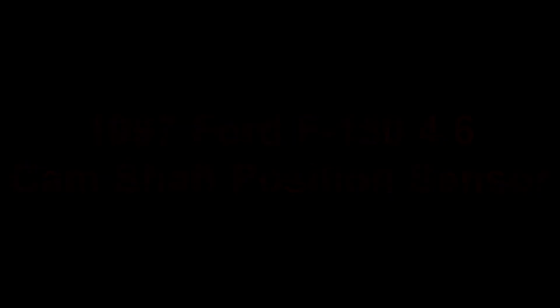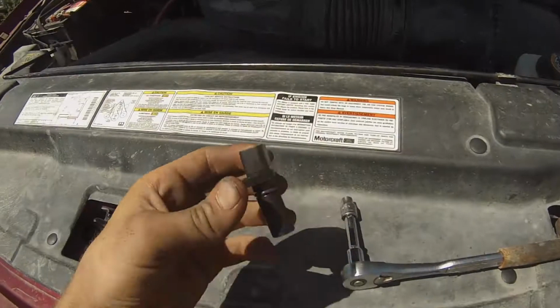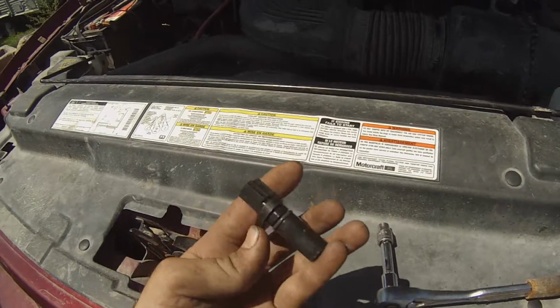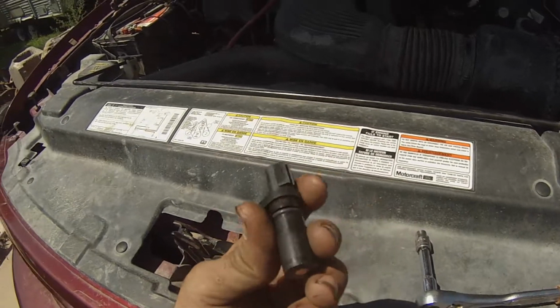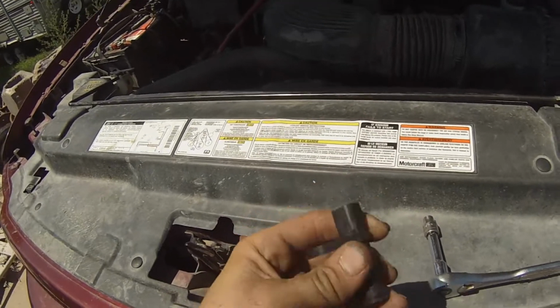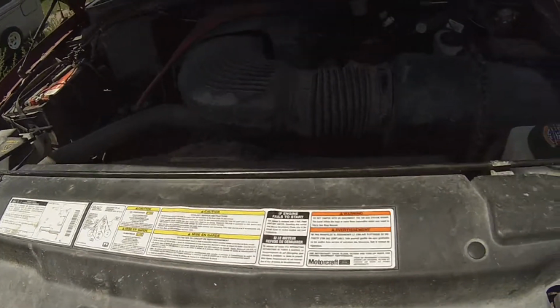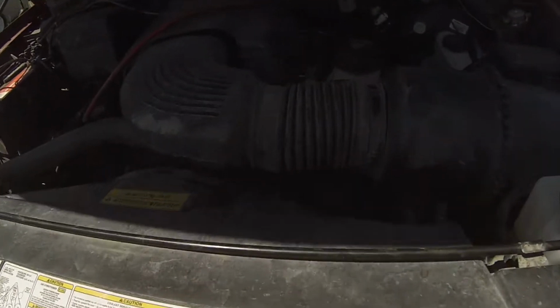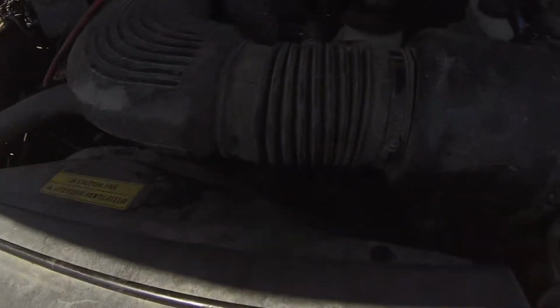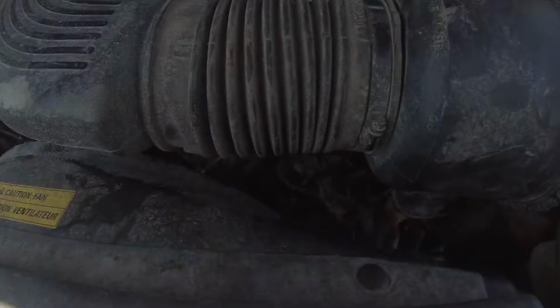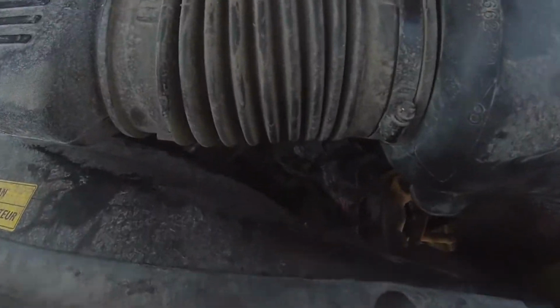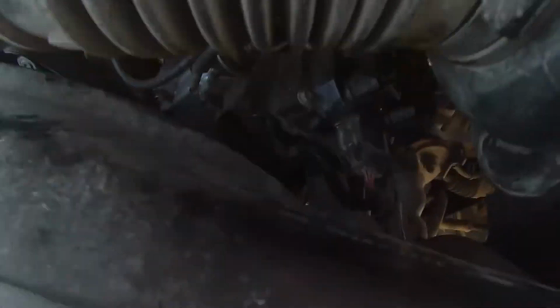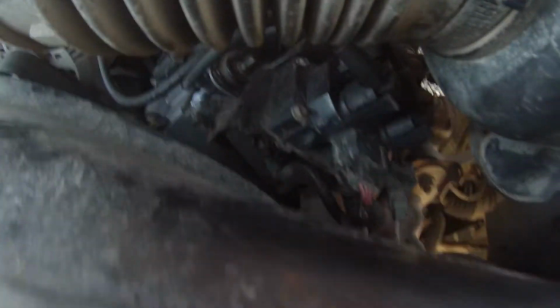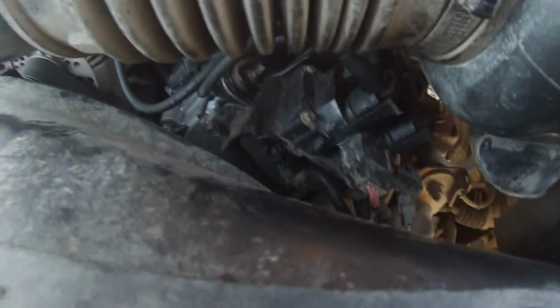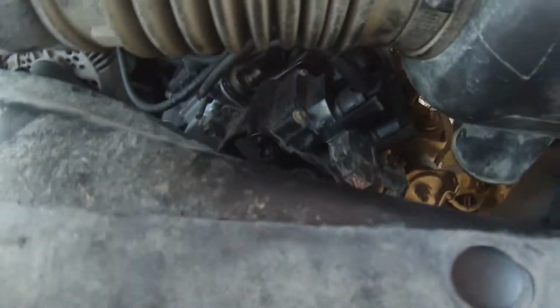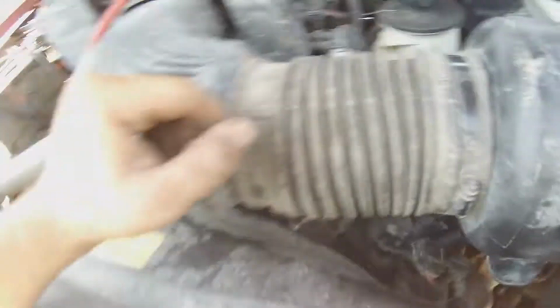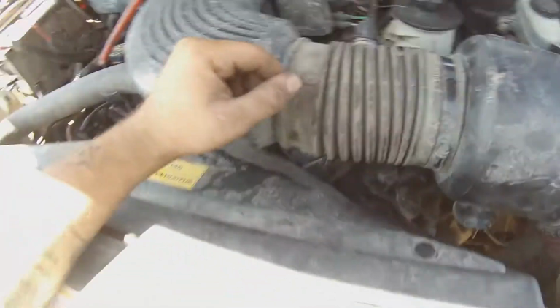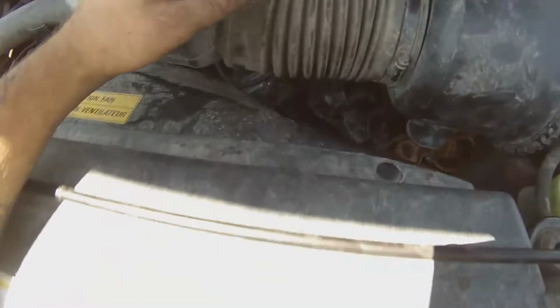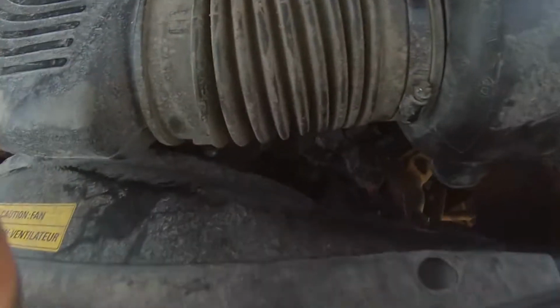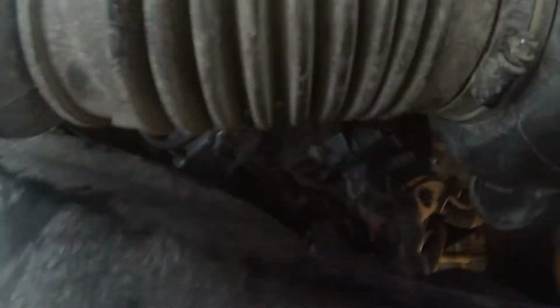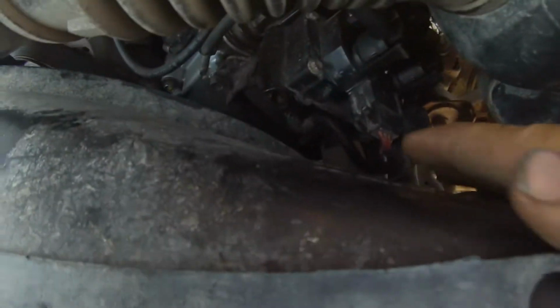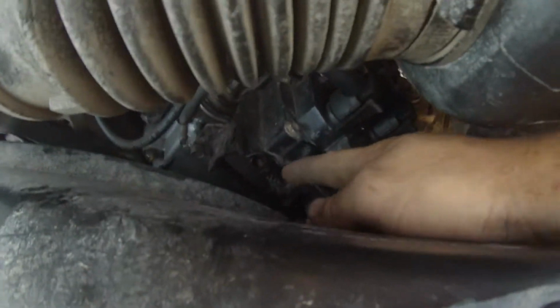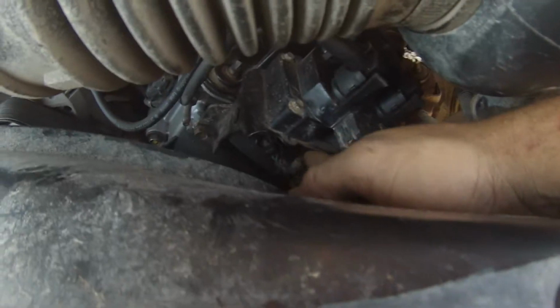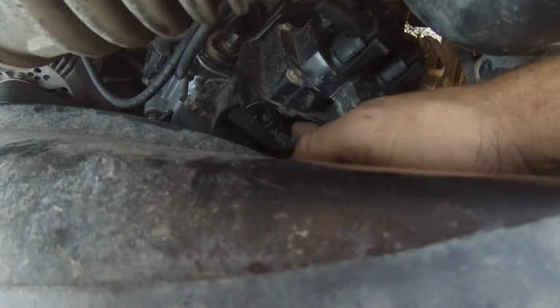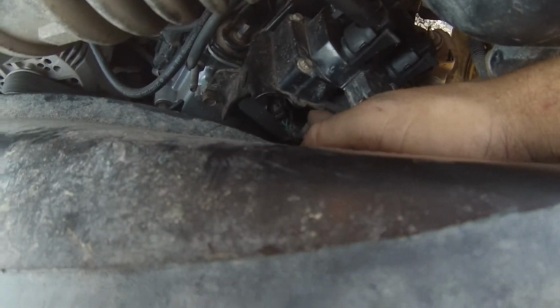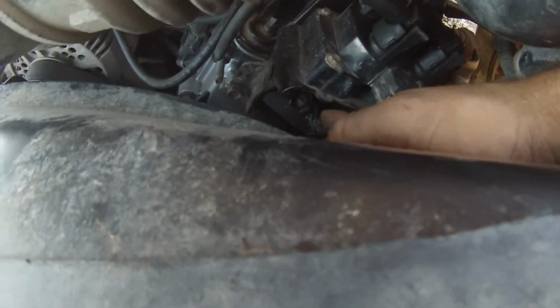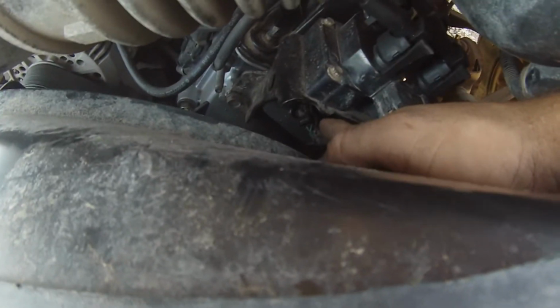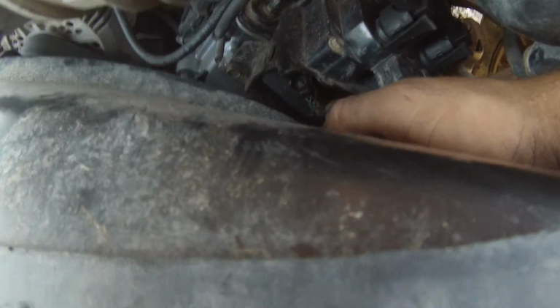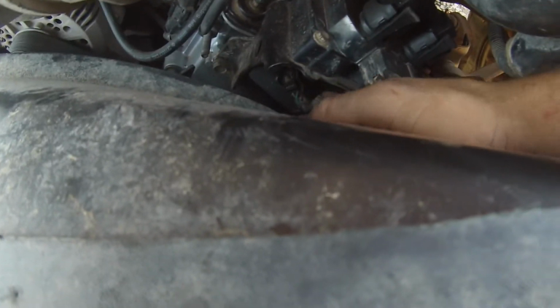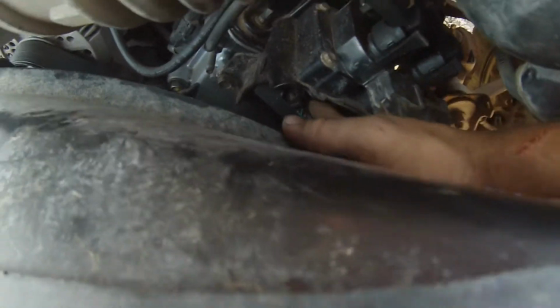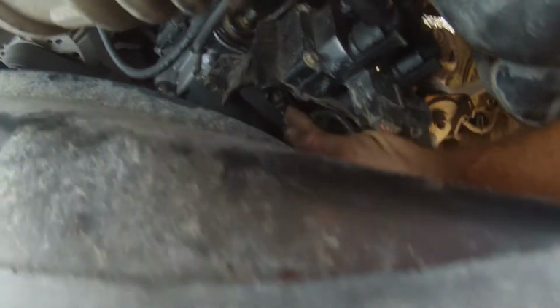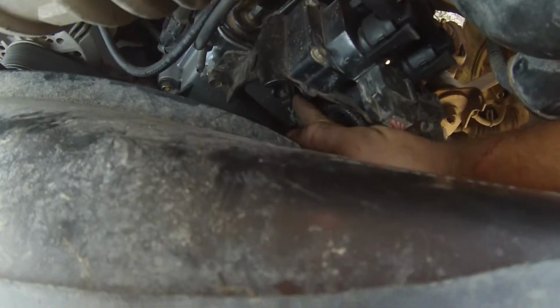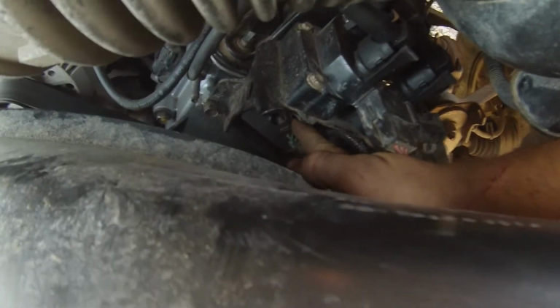I'm changing the camshaft position sensor in my 97 Ford. This is the 4.6 engine. To get to it, you need to get up underneath the coil pack. It's the sensor right down here.